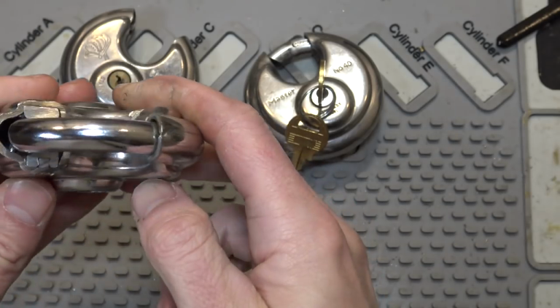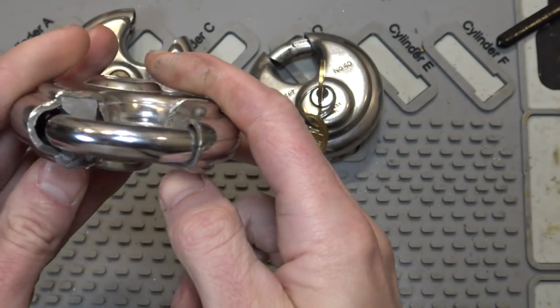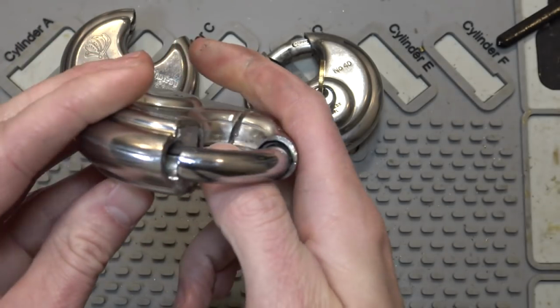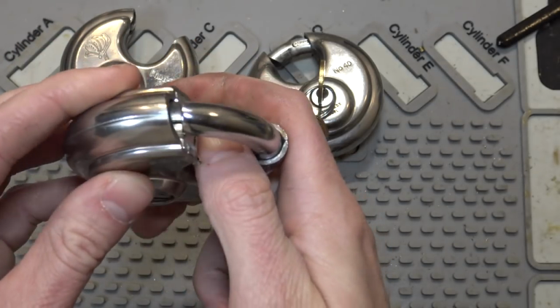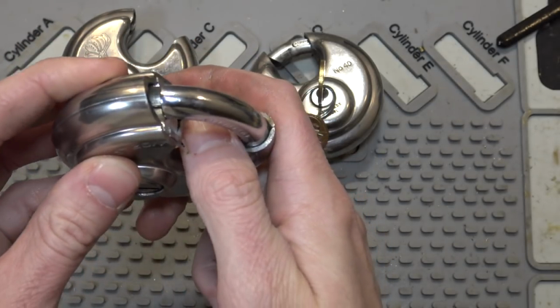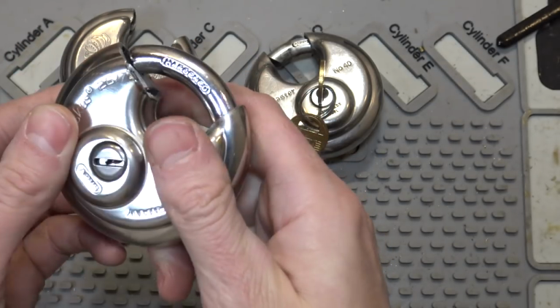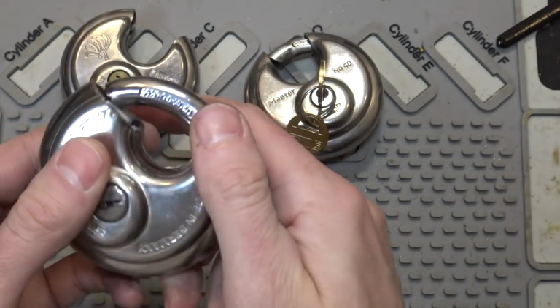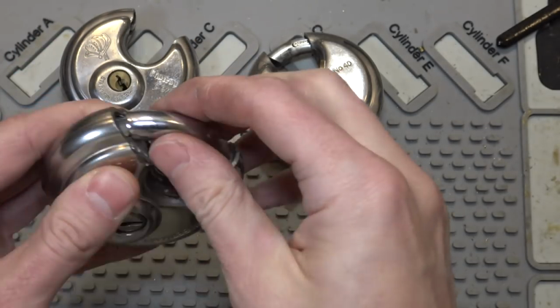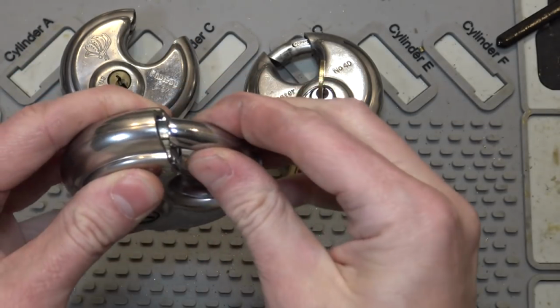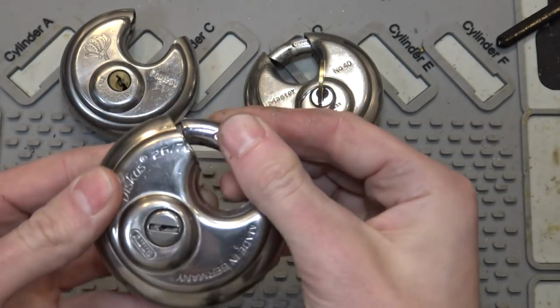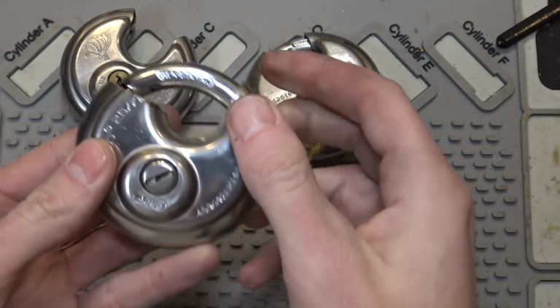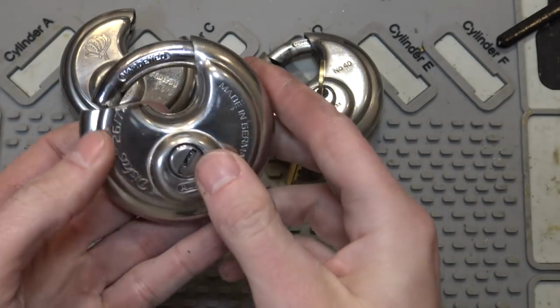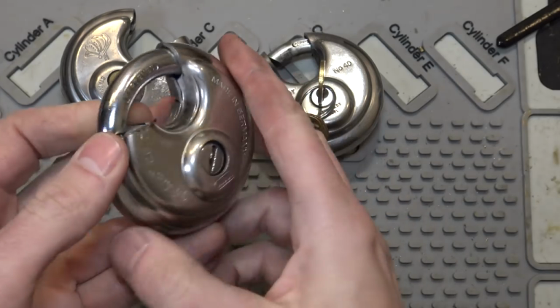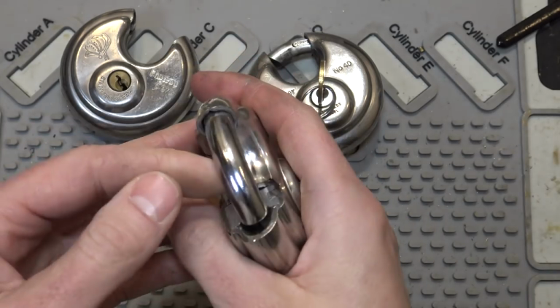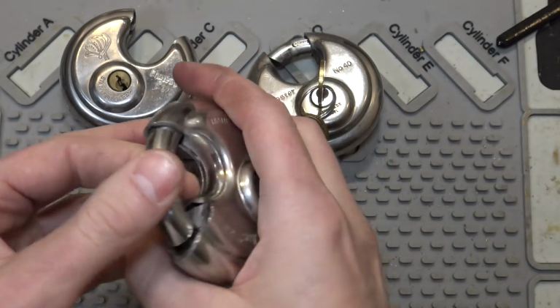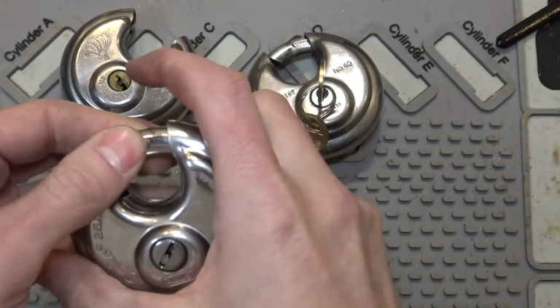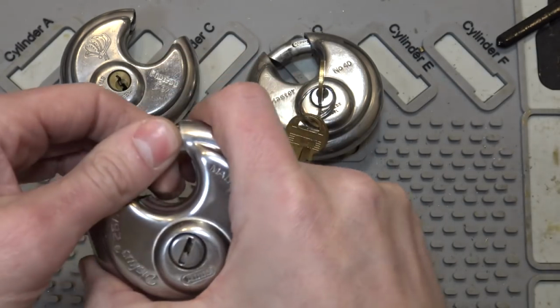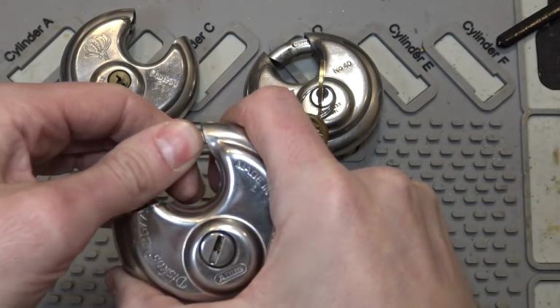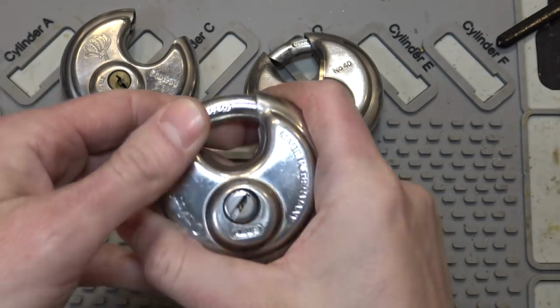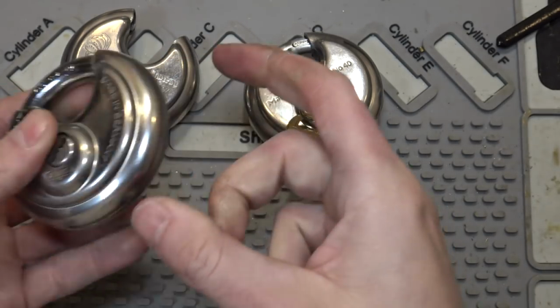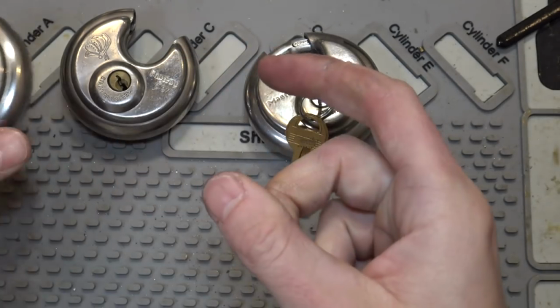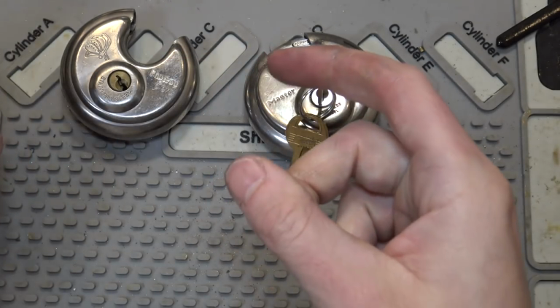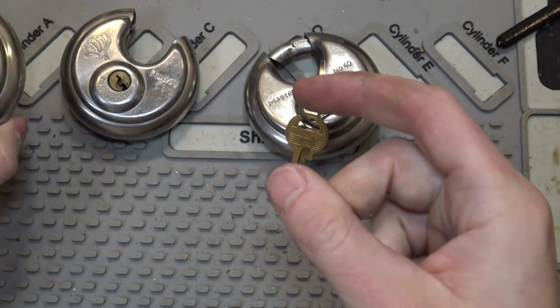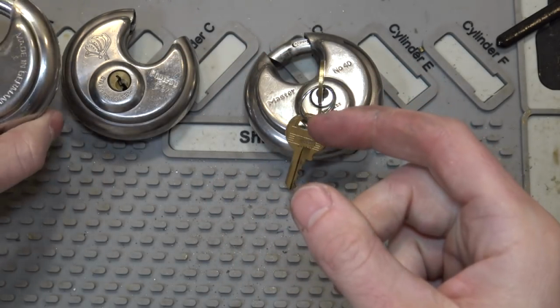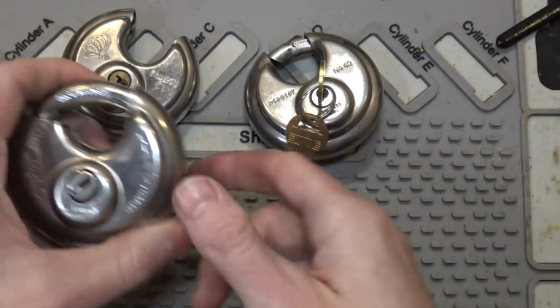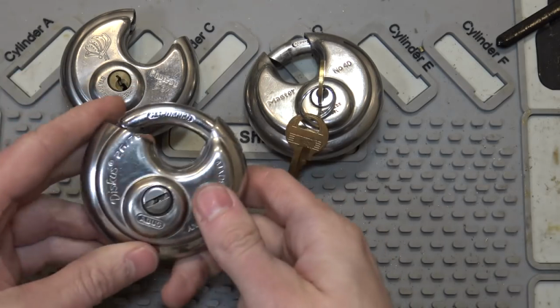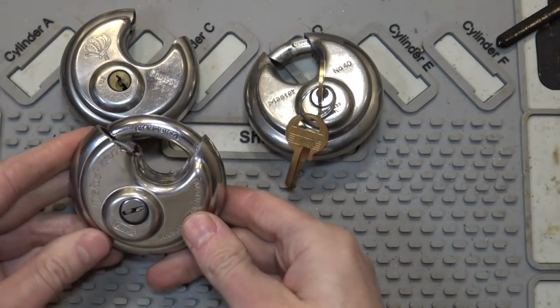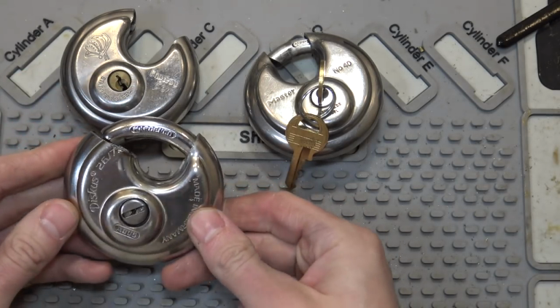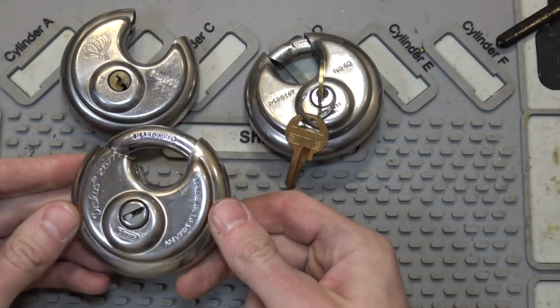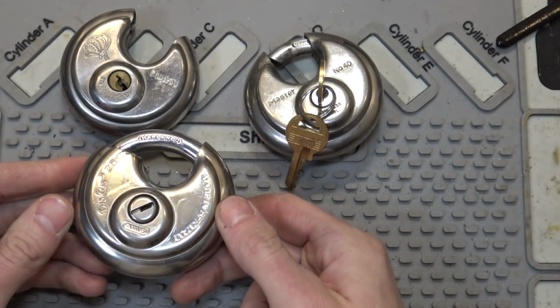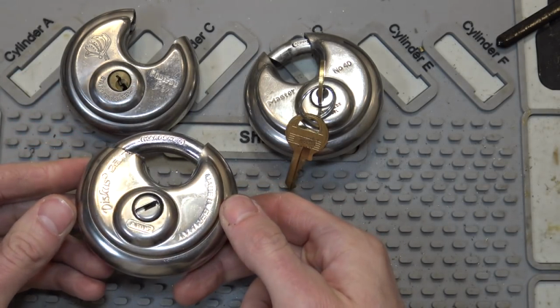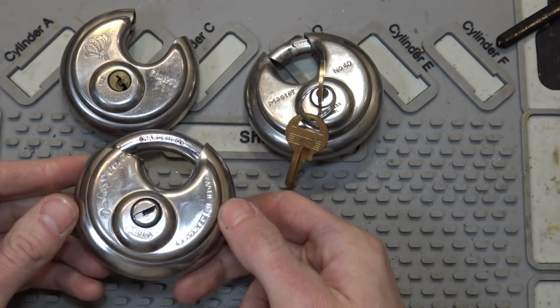This is from a few videos ago and I'll link it up in the corner. I cut this off of a storage unit and then I was able to actually pick it on video. And in one of the comments, a gentleman named Gary down in Australia mentioned that he wanted to see one of these kind of in action from the inside.